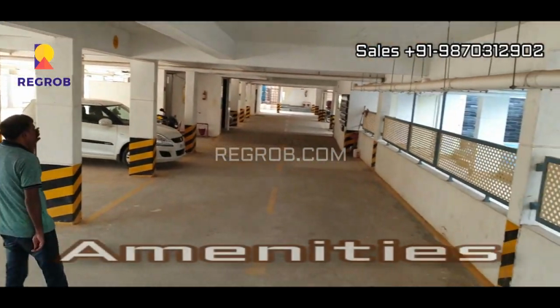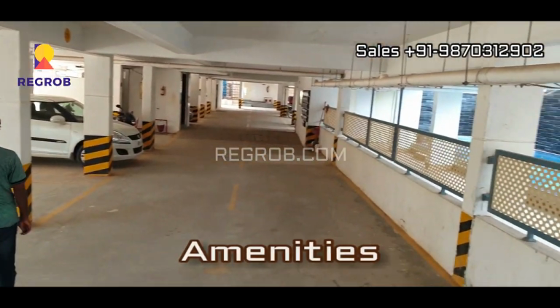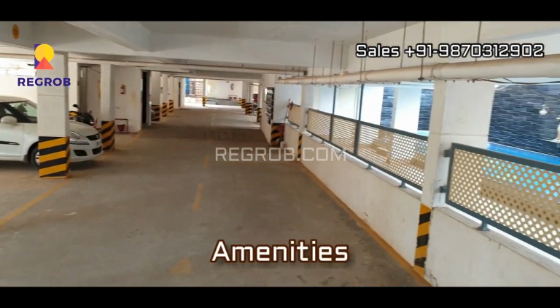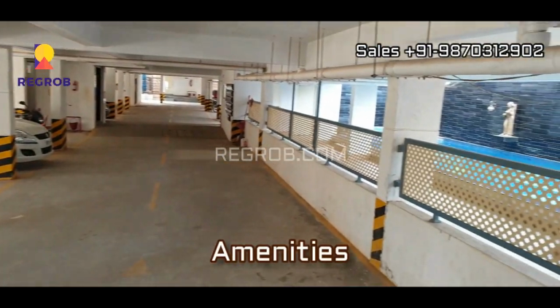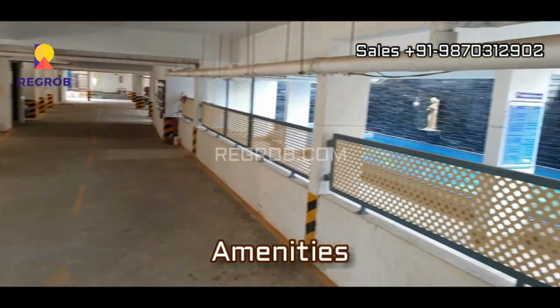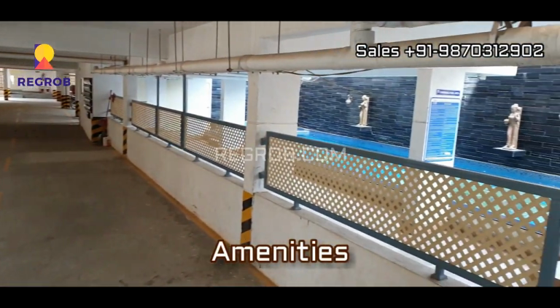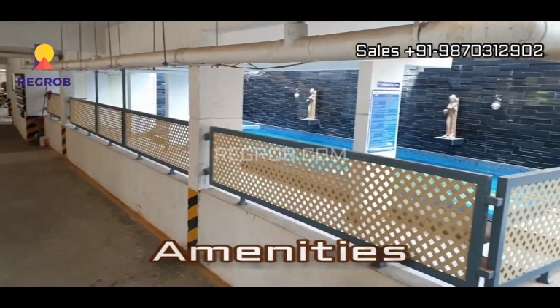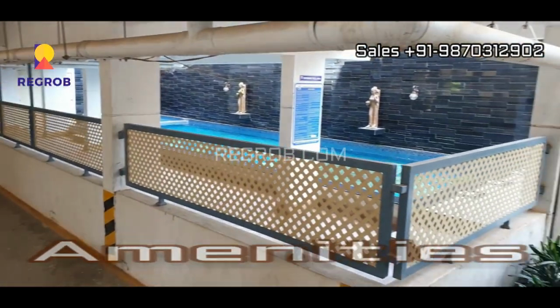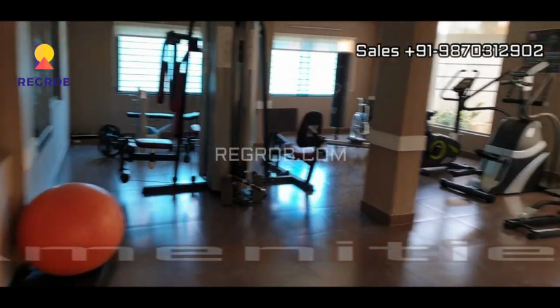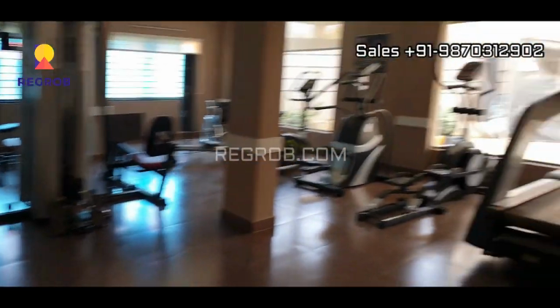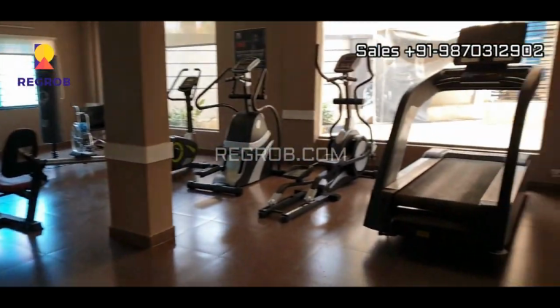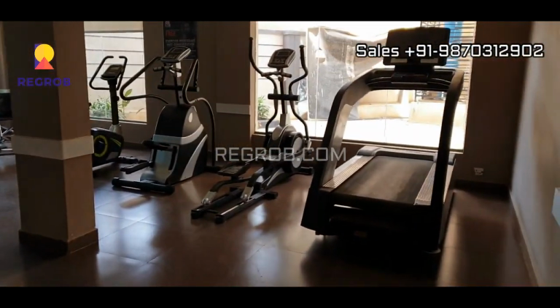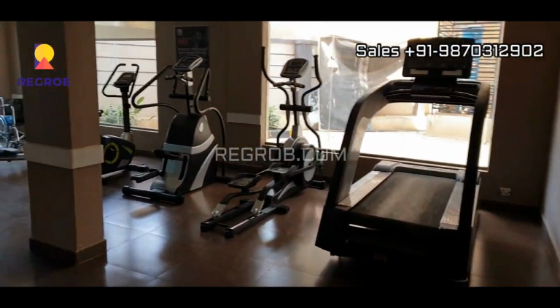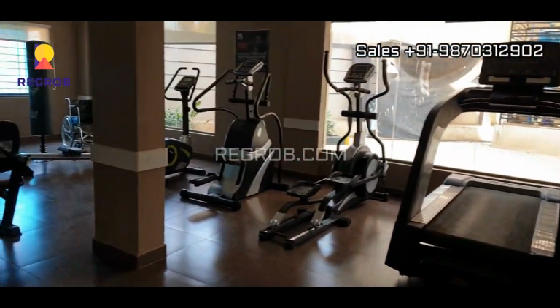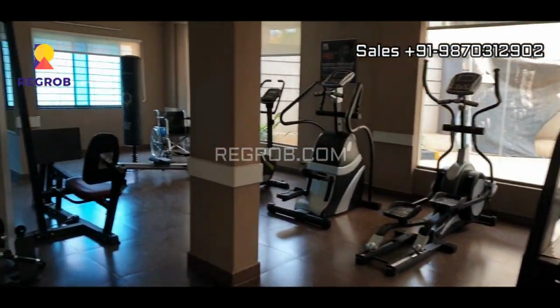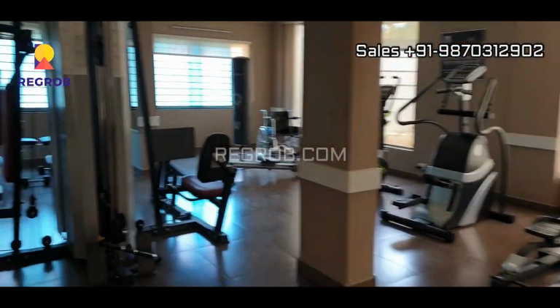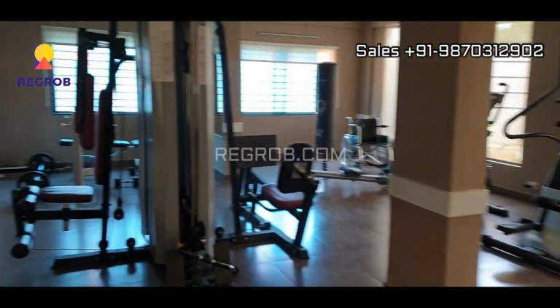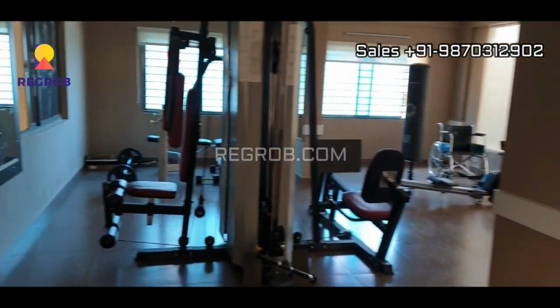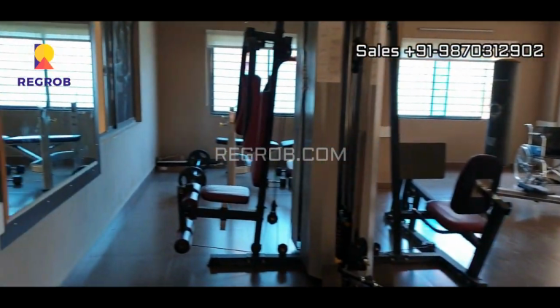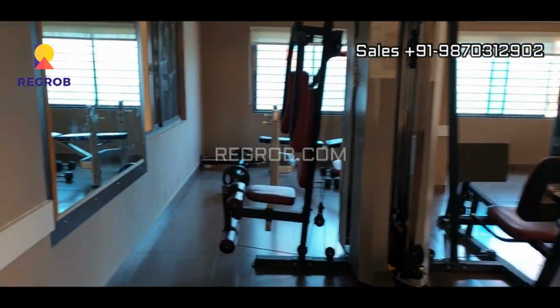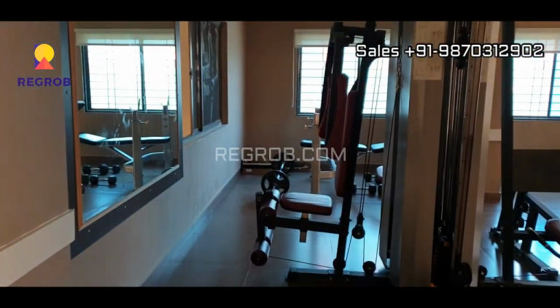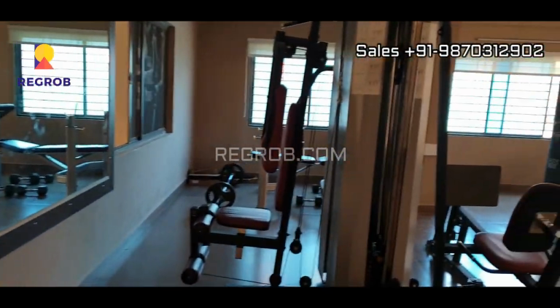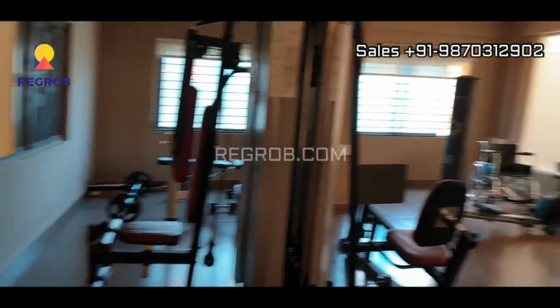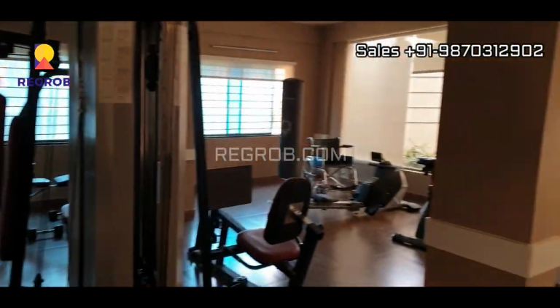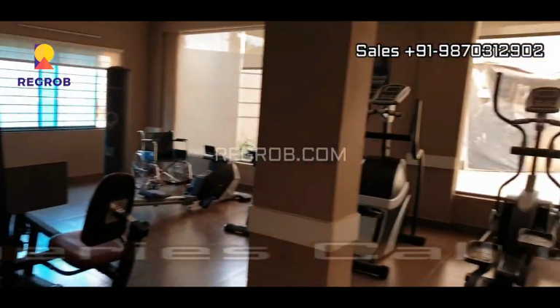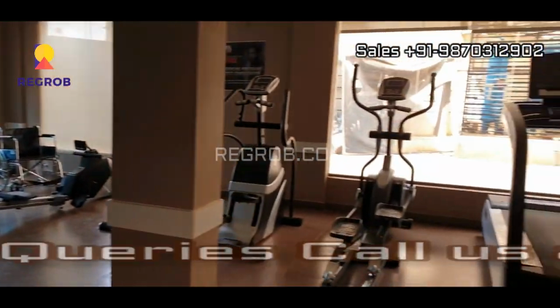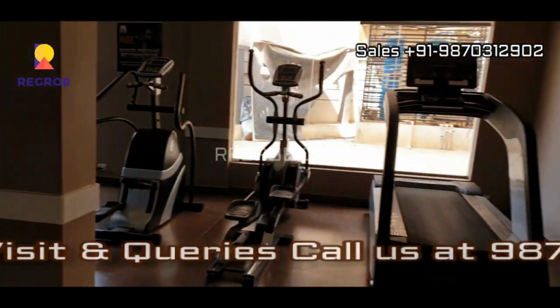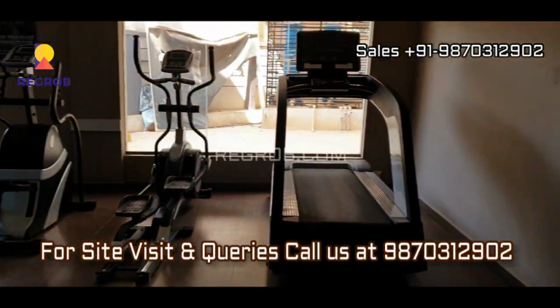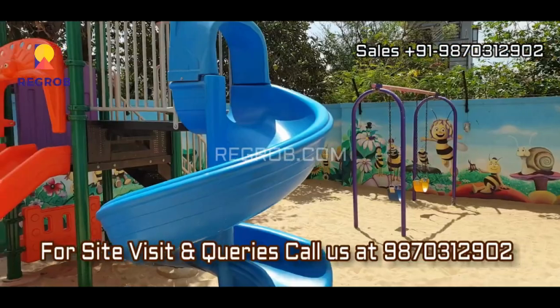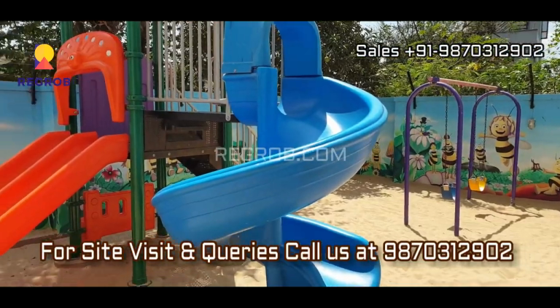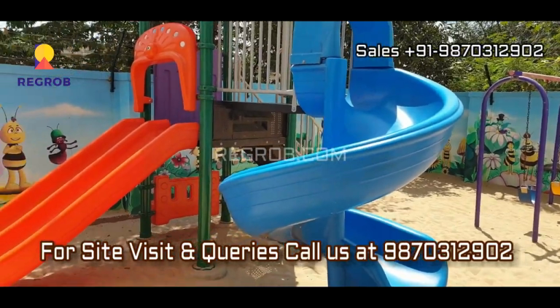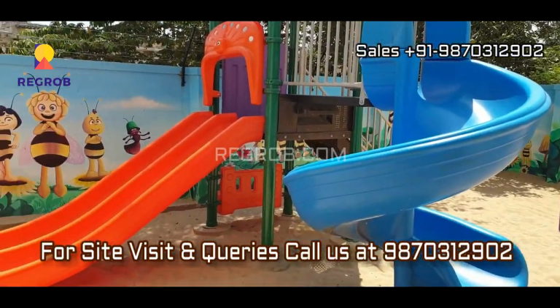And now here you can see the amenities. This project is well equipped with all the basic amenities for the comfort of the residents. So friends, hope you like this video.